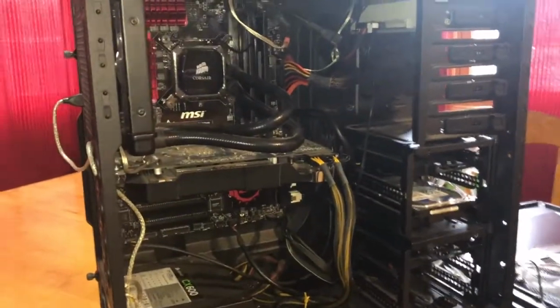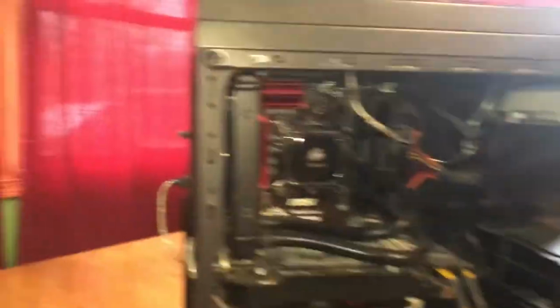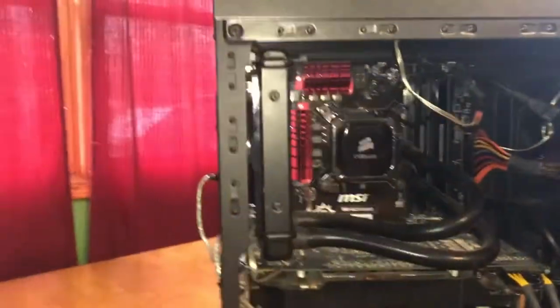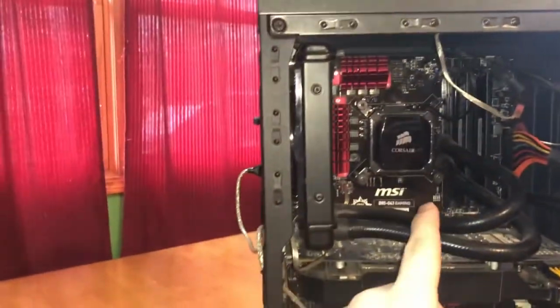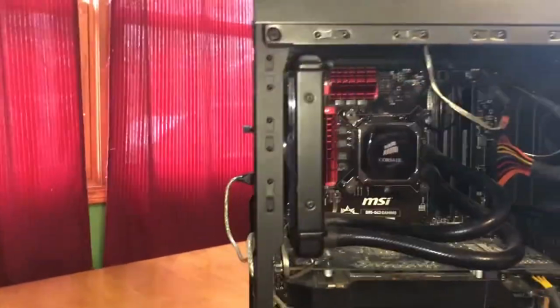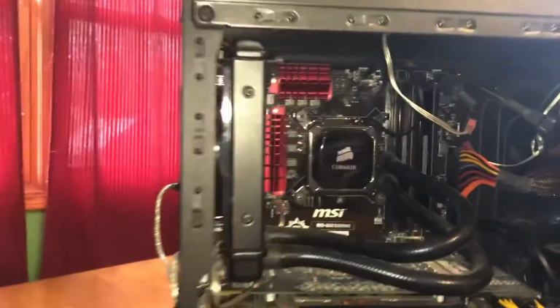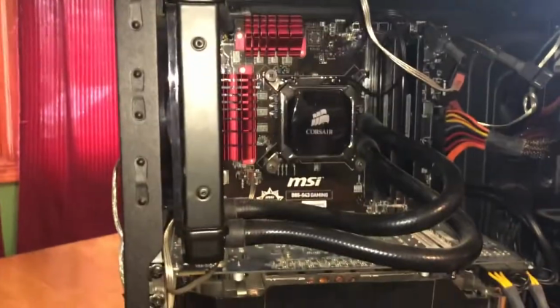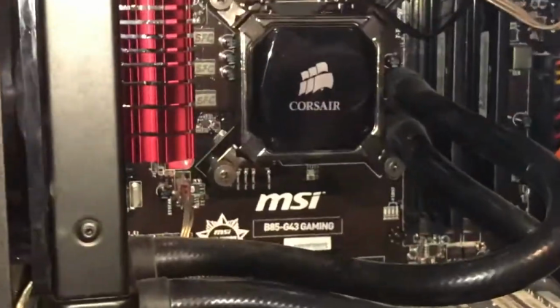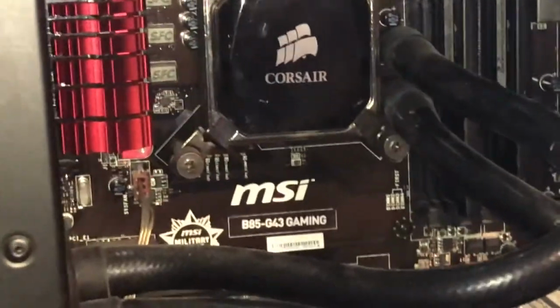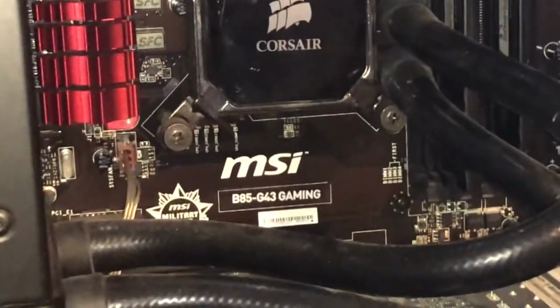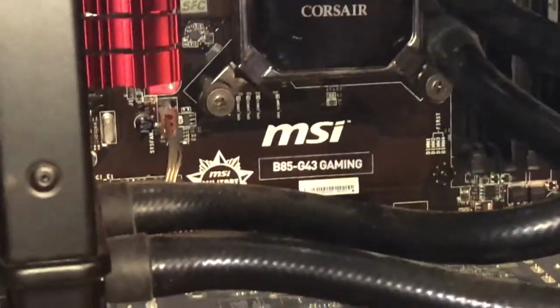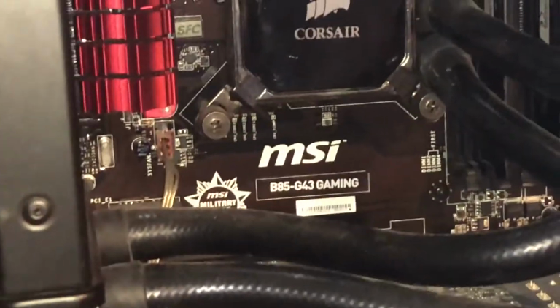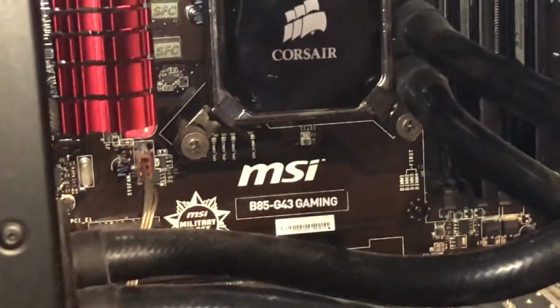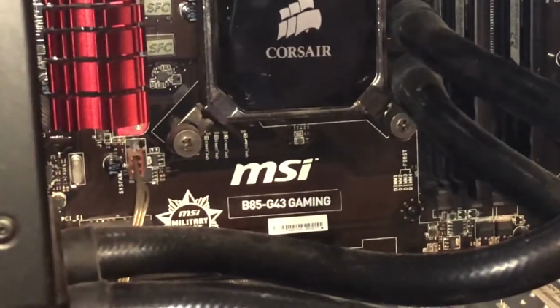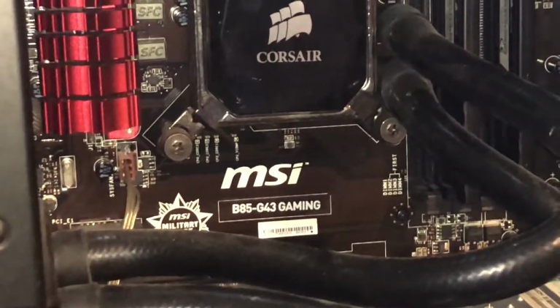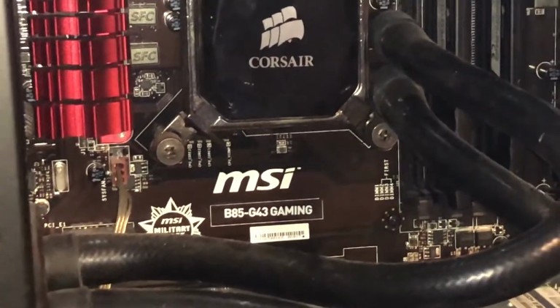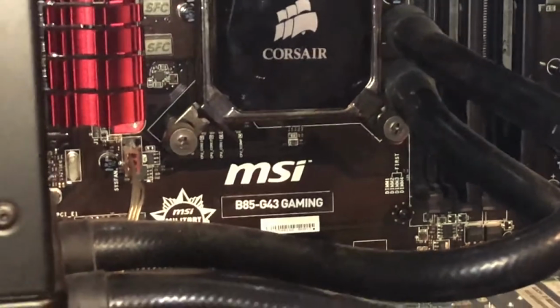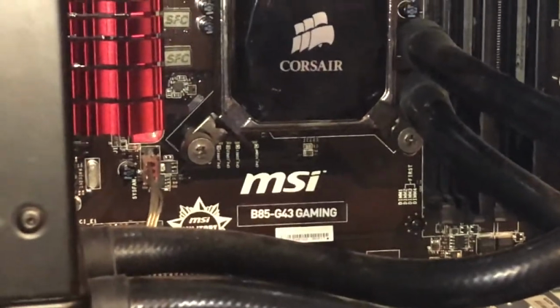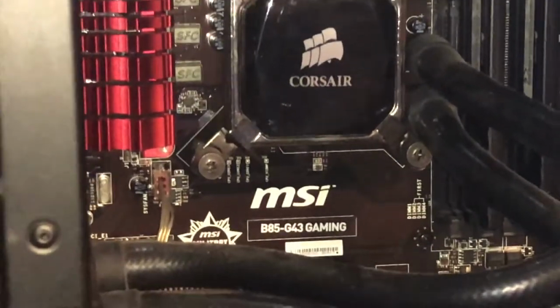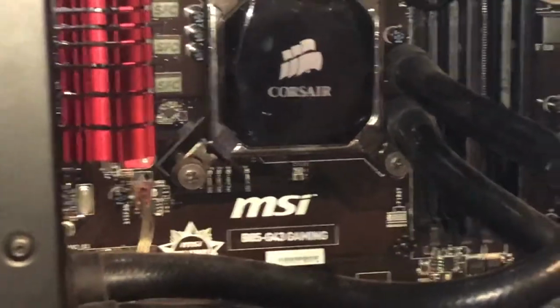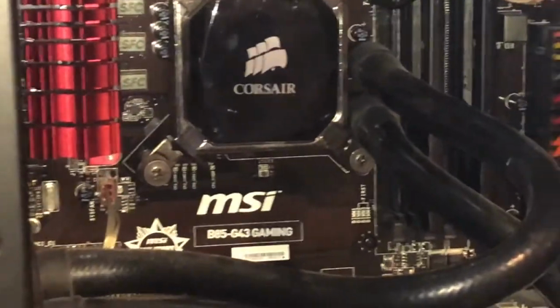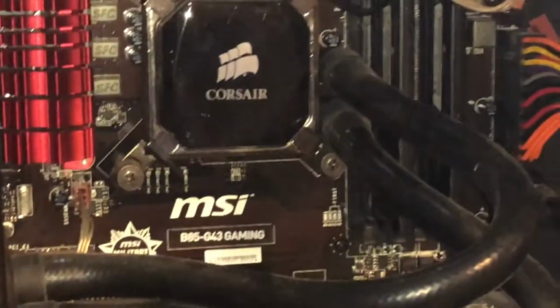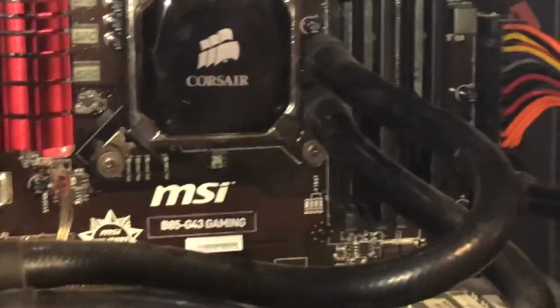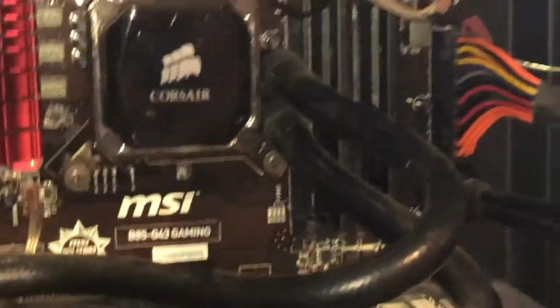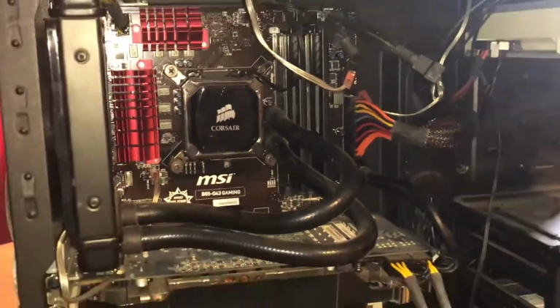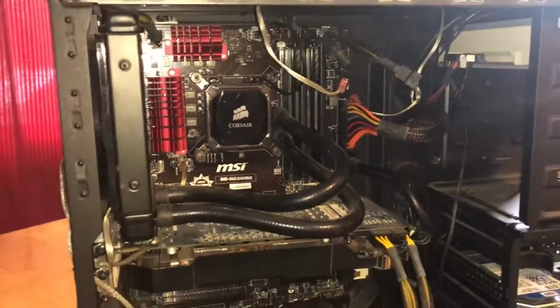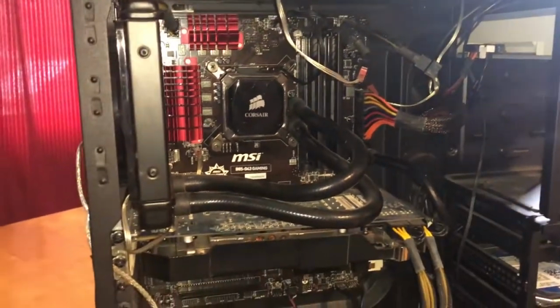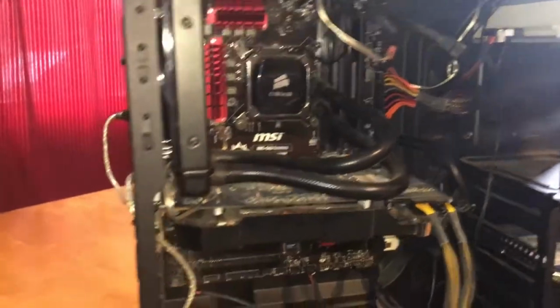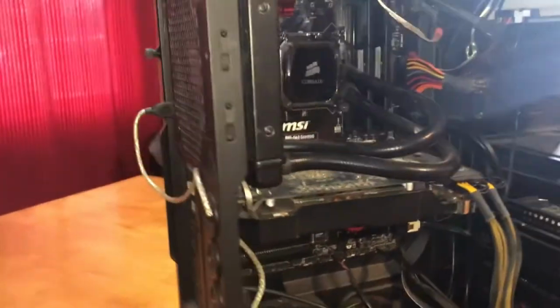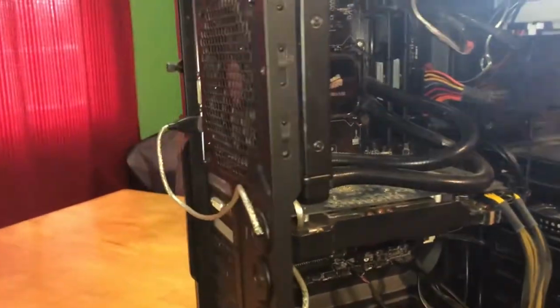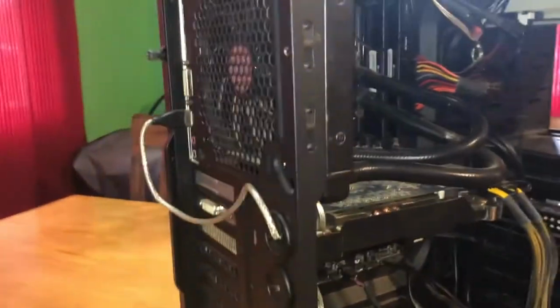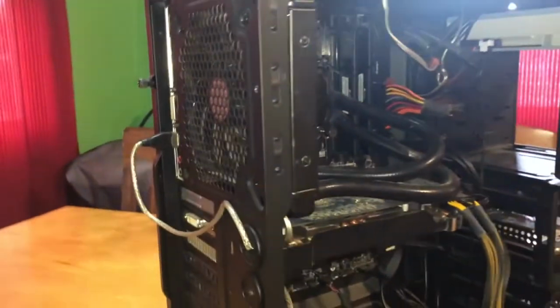The motherboard — it is a MSI B85 G43 Gaming motherboard. It's actually a pretty good board. I haven't had much issues with it.